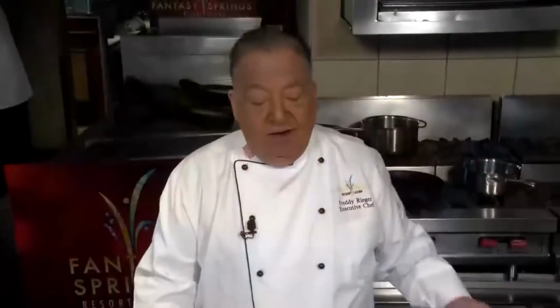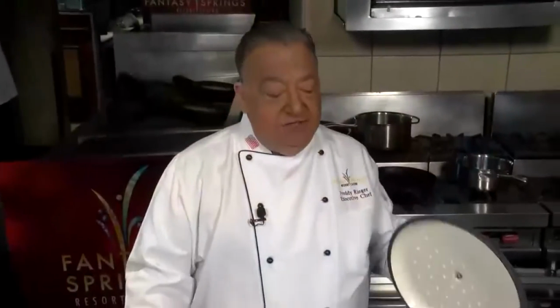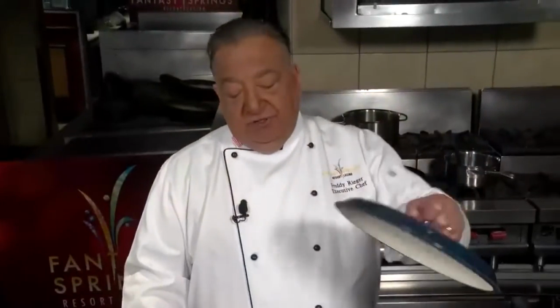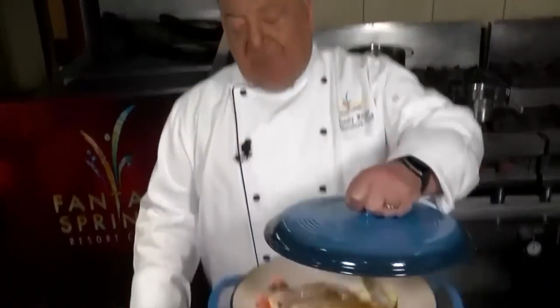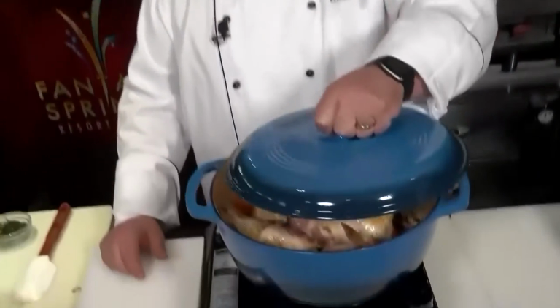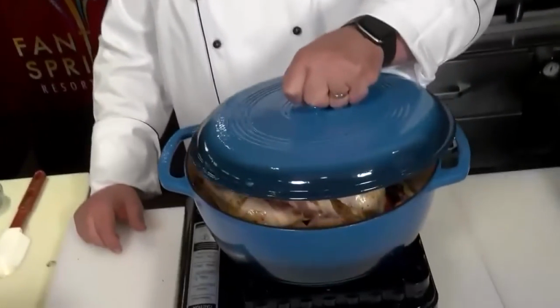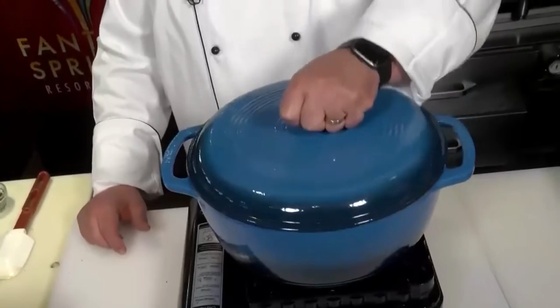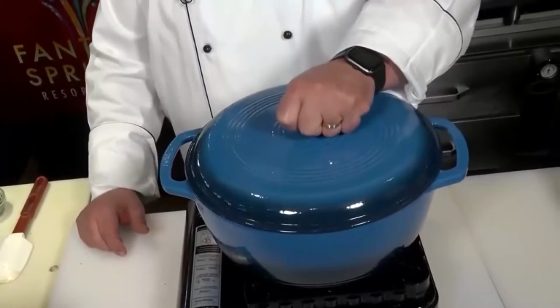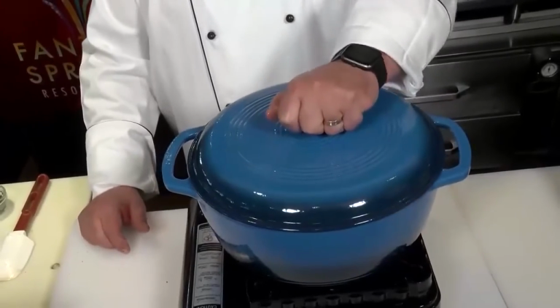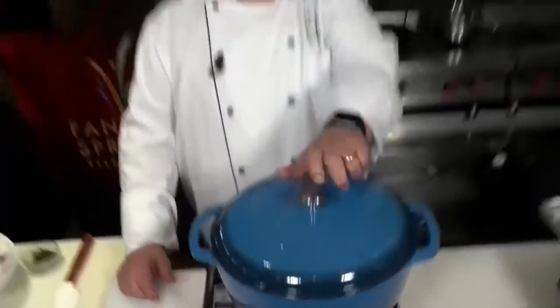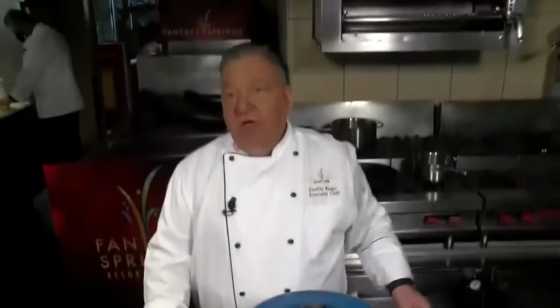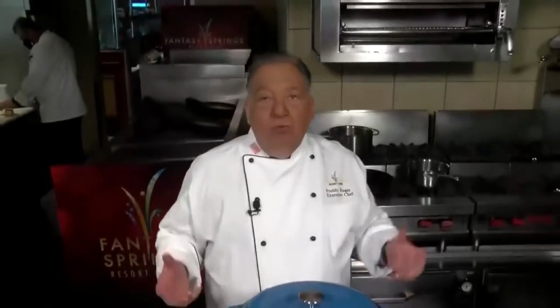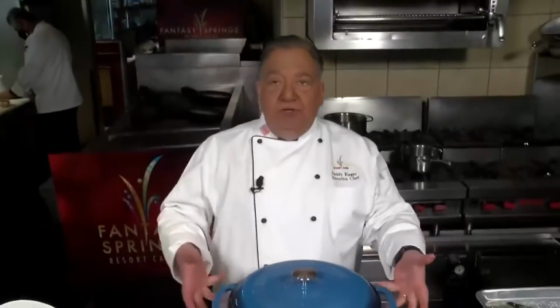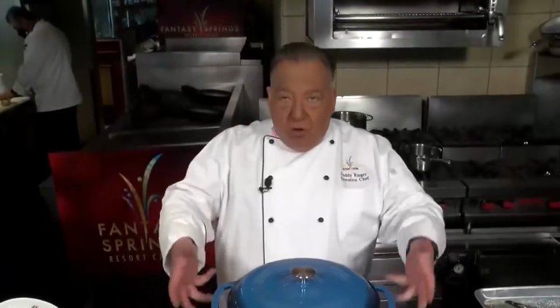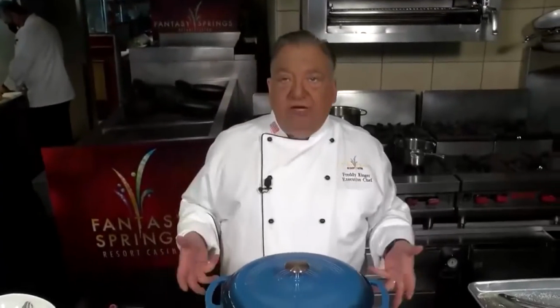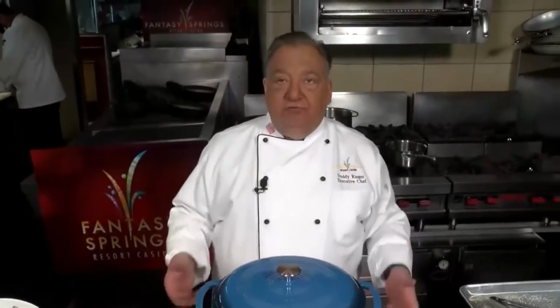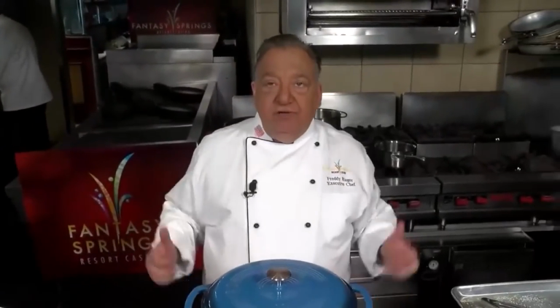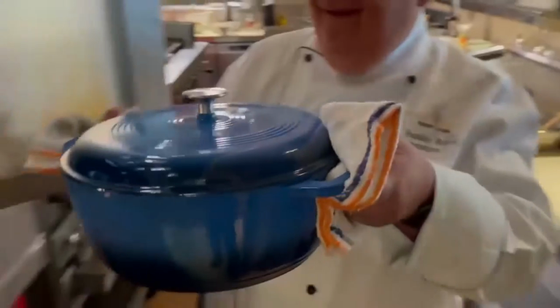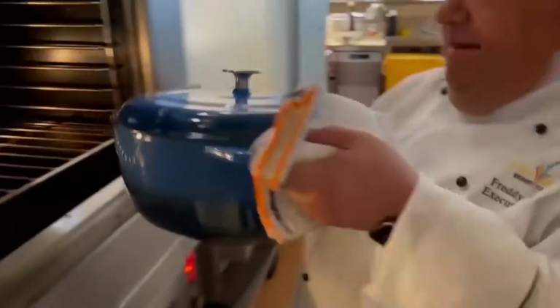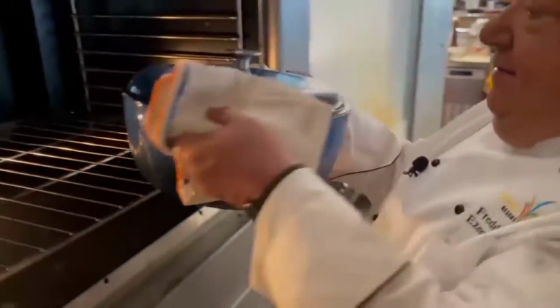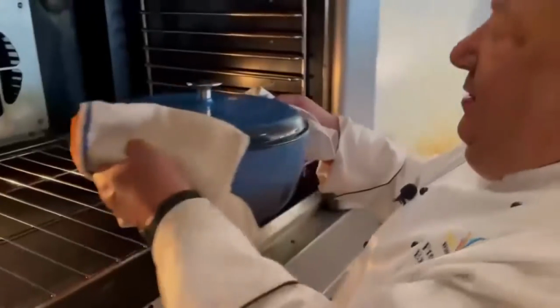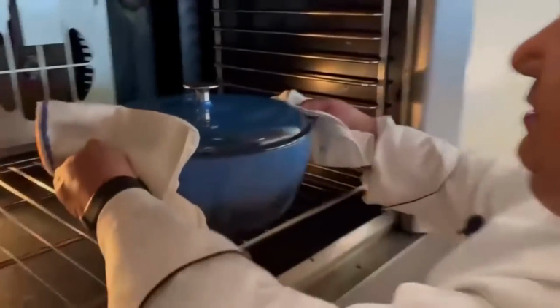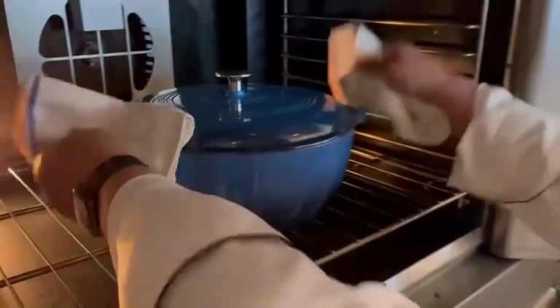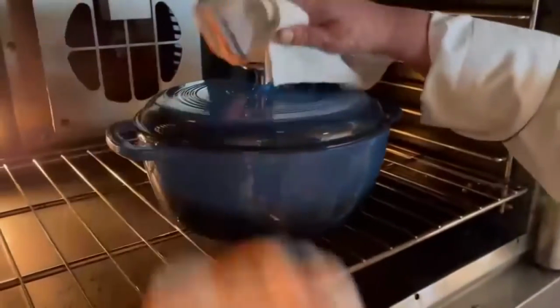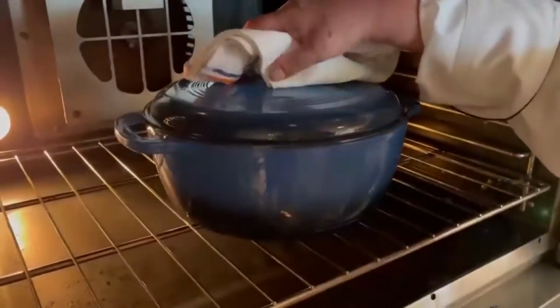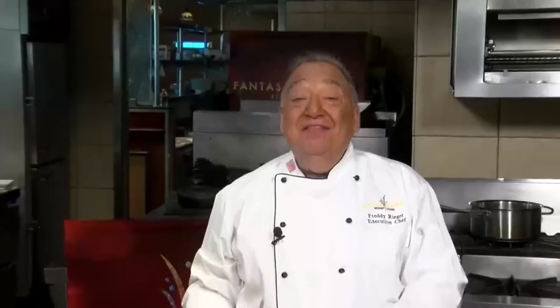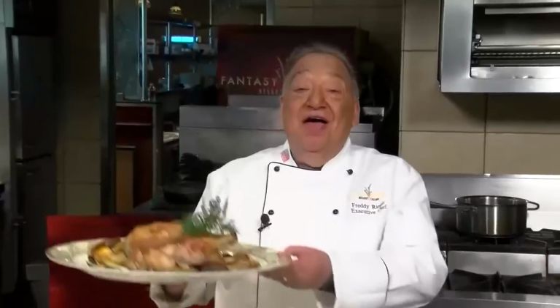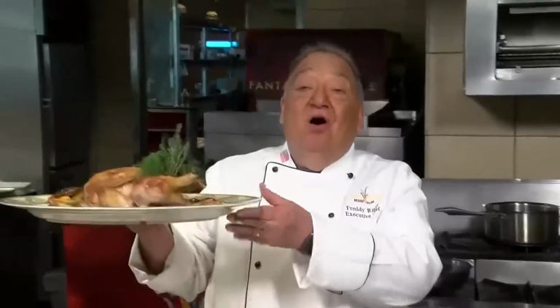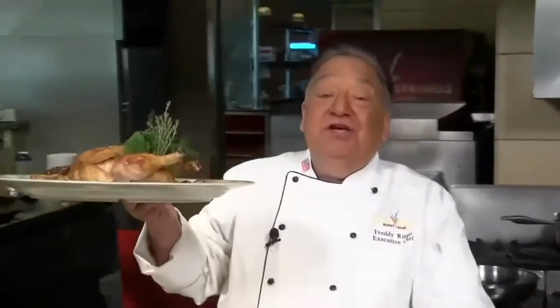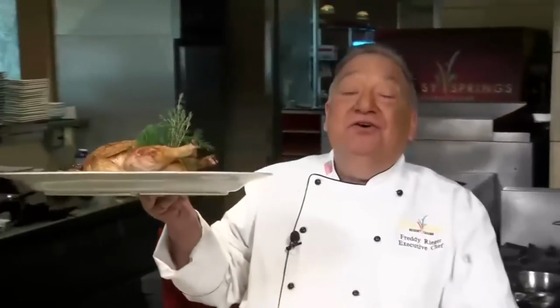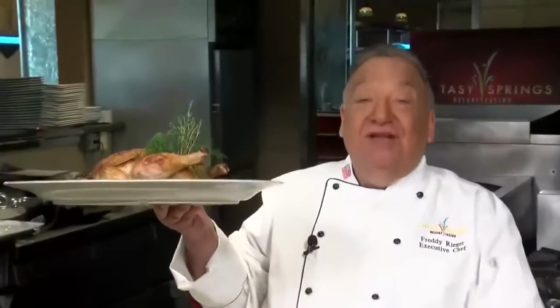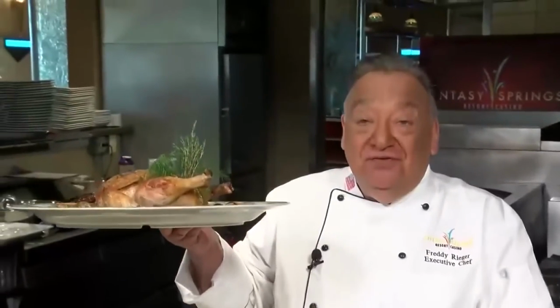Lastly, we're going to top this pot with its lid and put that whole Dutch oven right into our preheated oven for about an hour. And there you have it — whole chicken cooked in a Dutch oven.